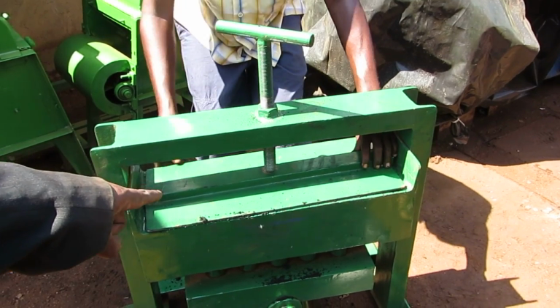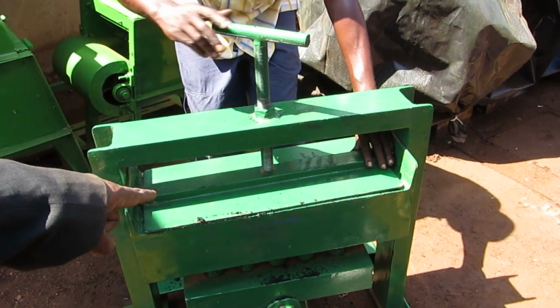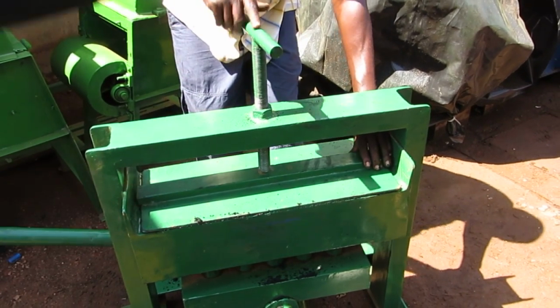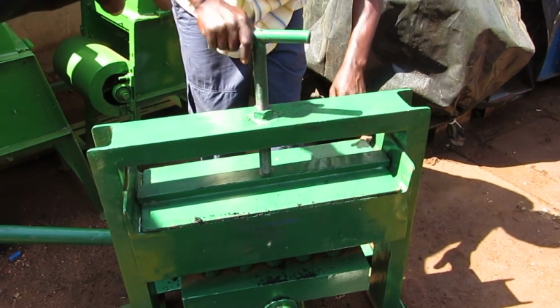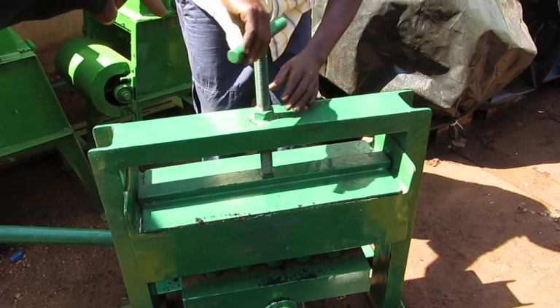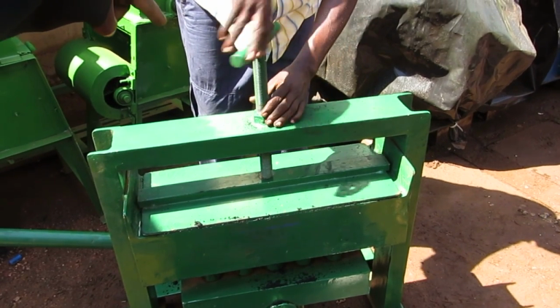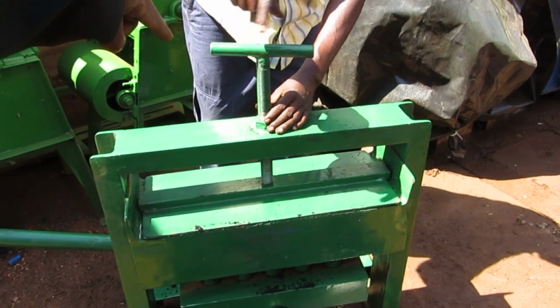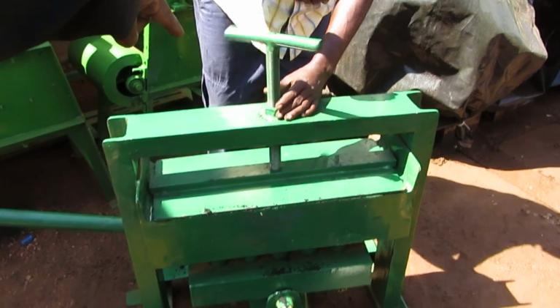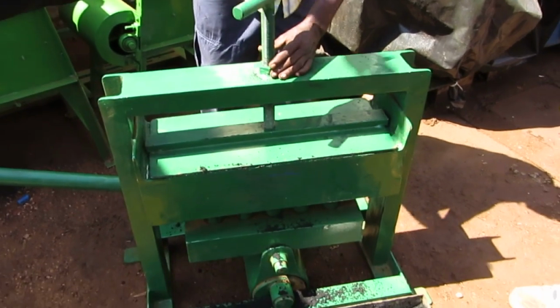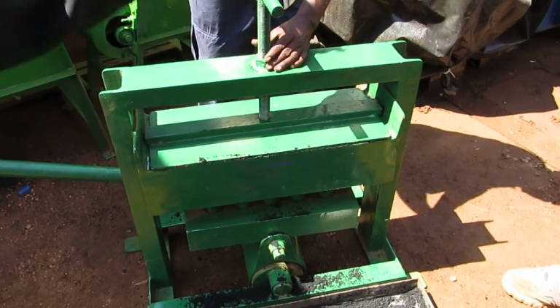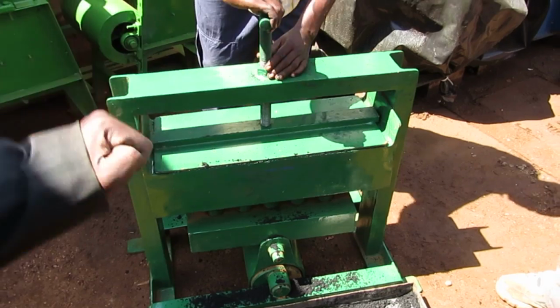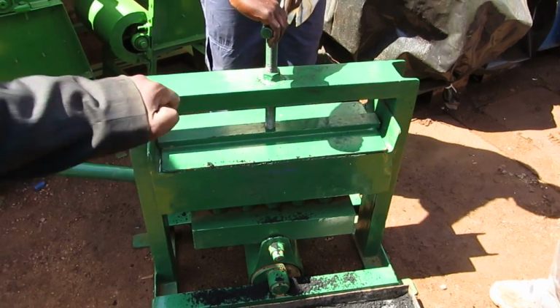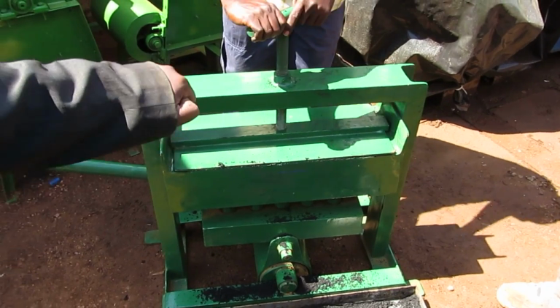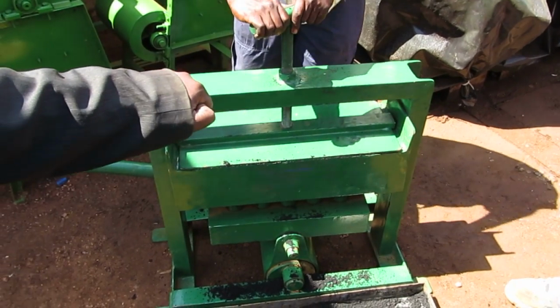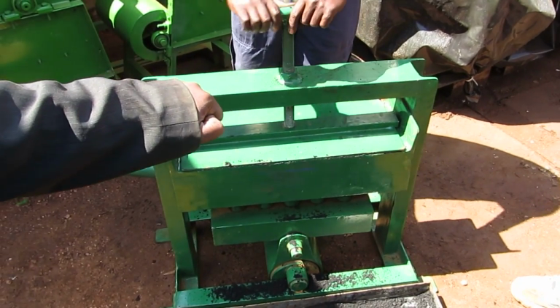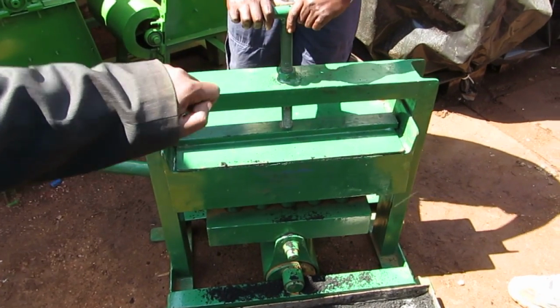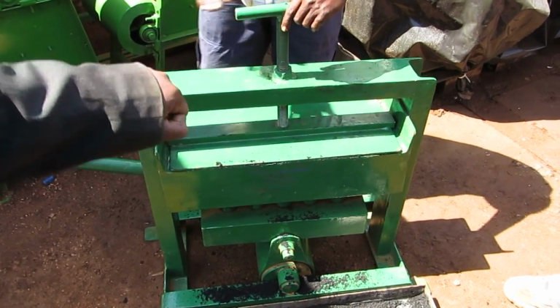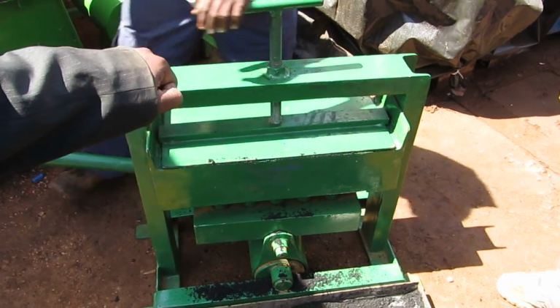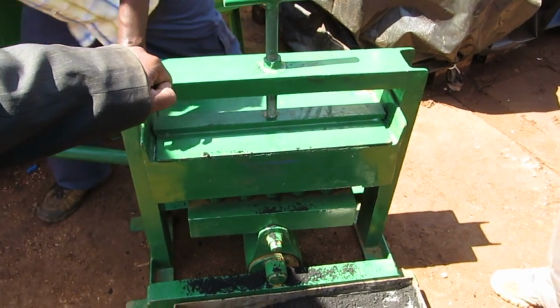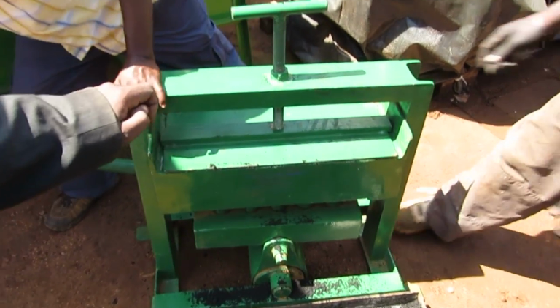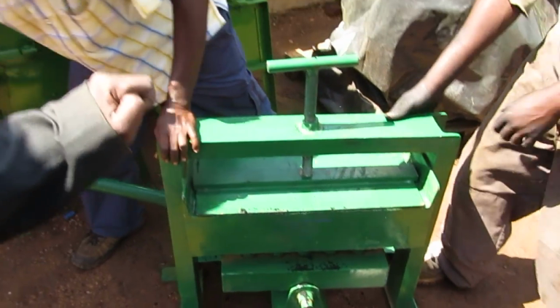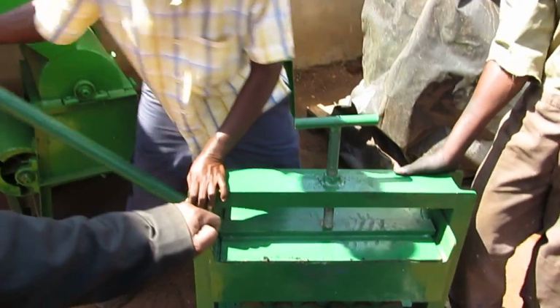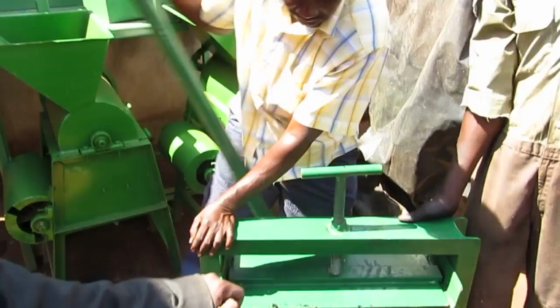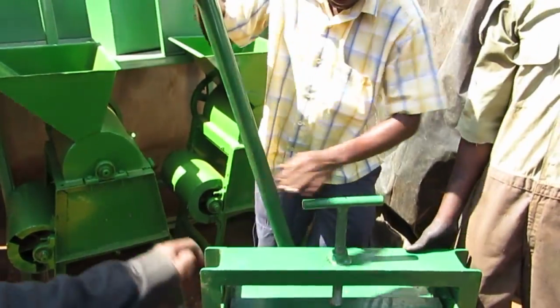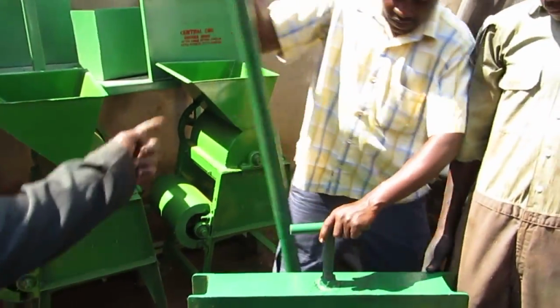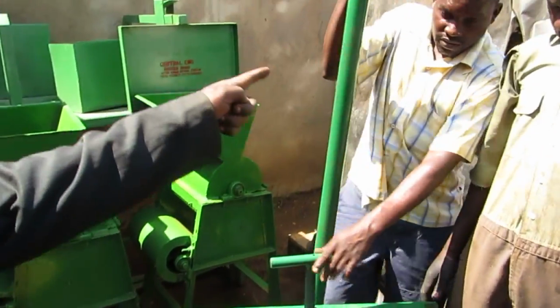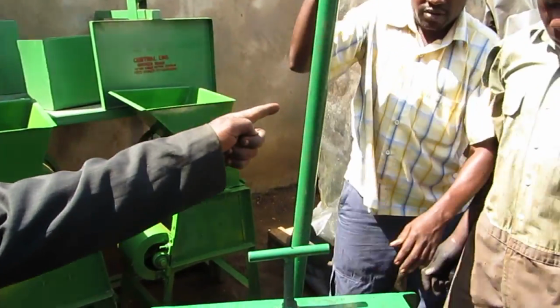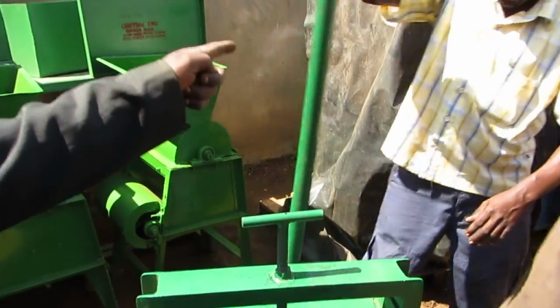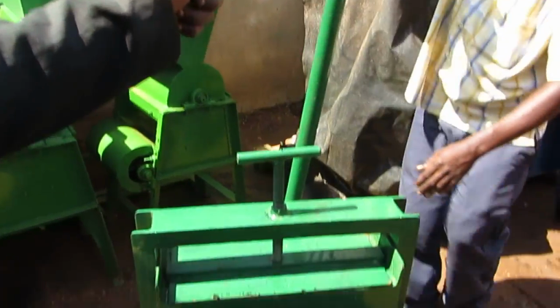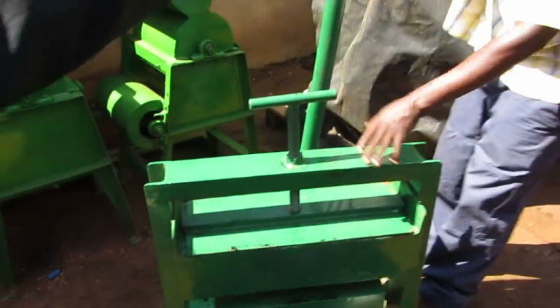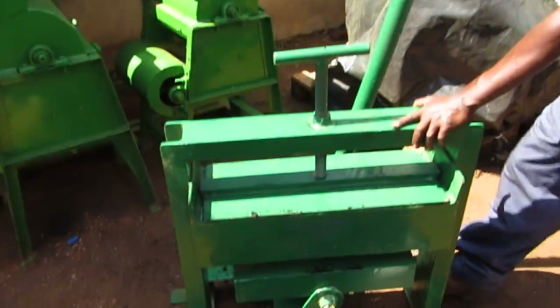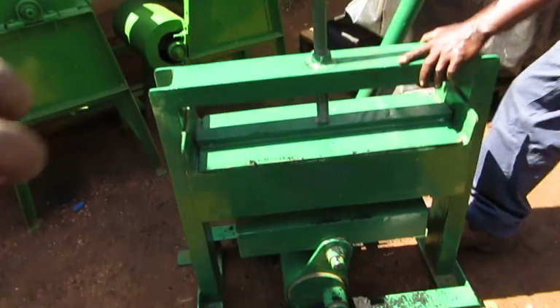After I put the plate, there's this other machine there which makes it compact properly. So now we're tightening it. So after tightening it, then now we get the other pivot here. We are now squeezing.